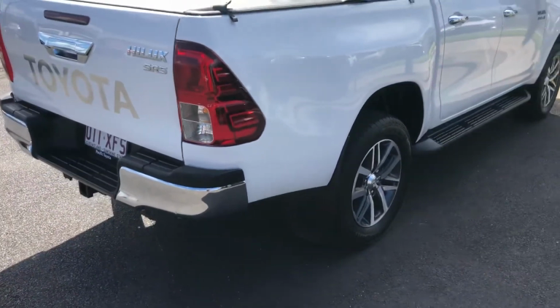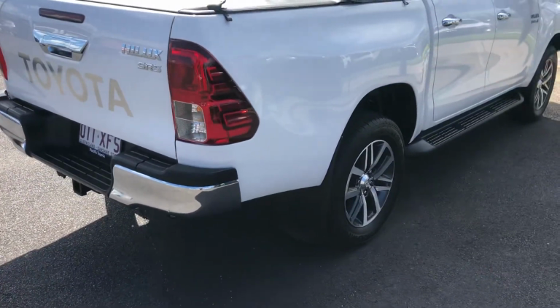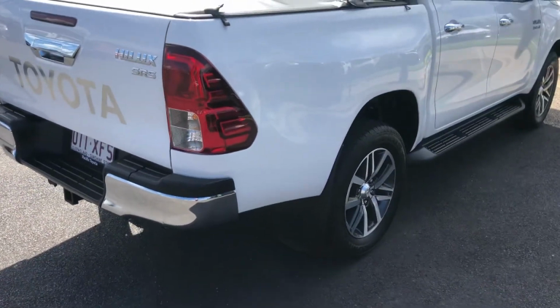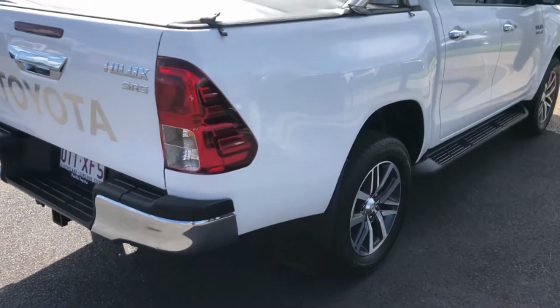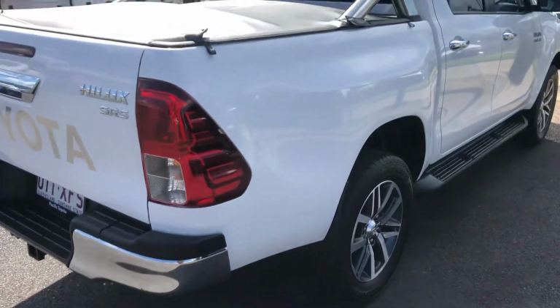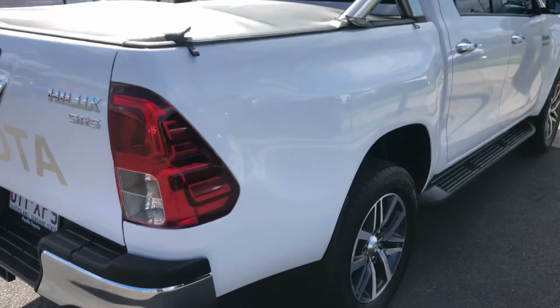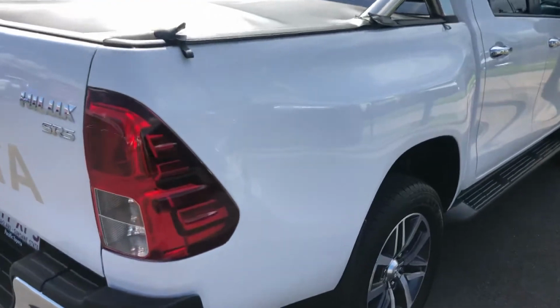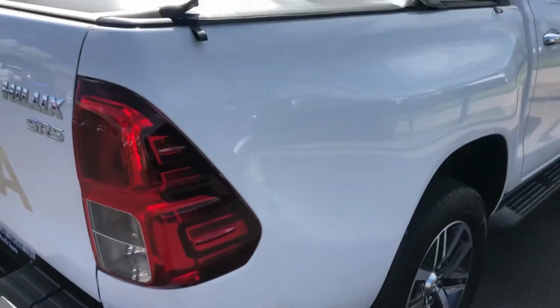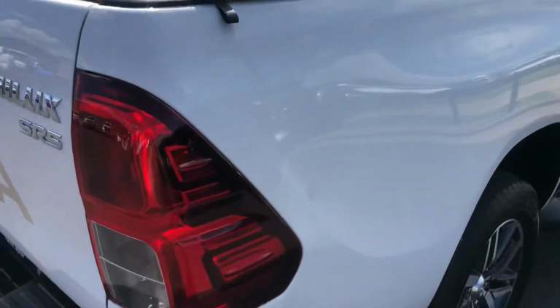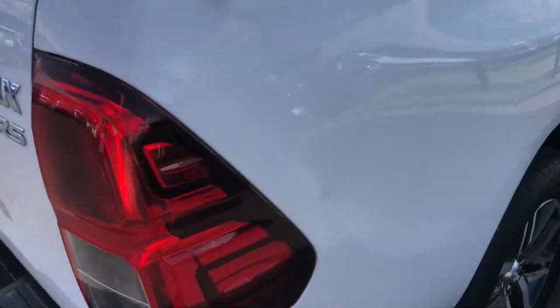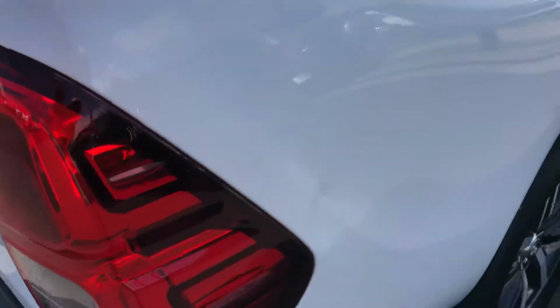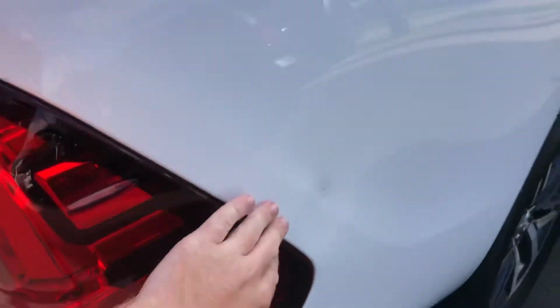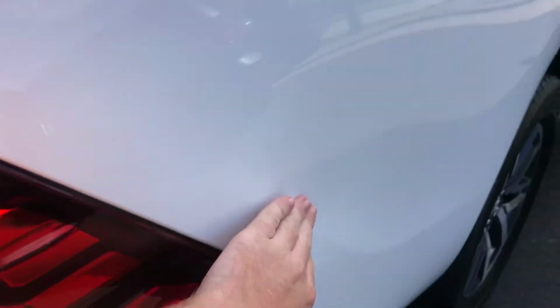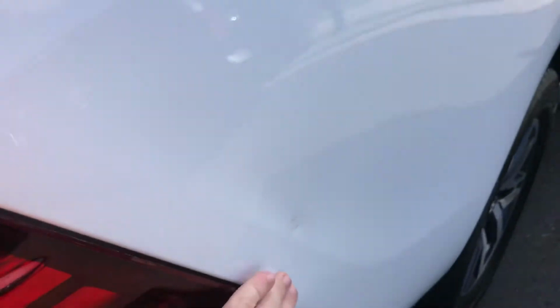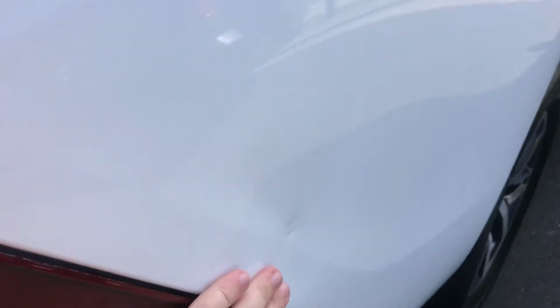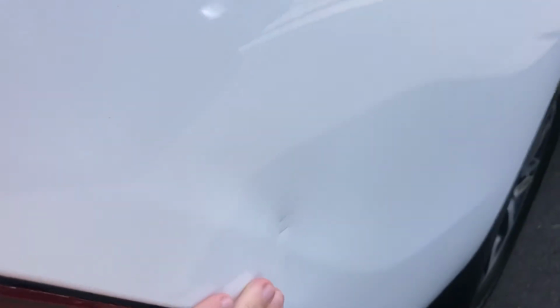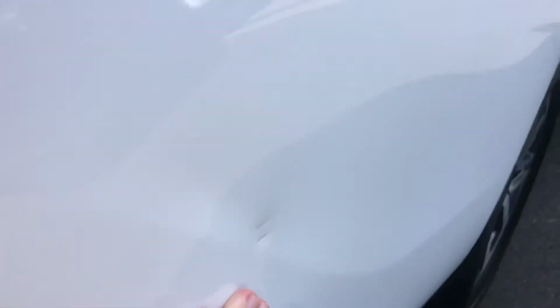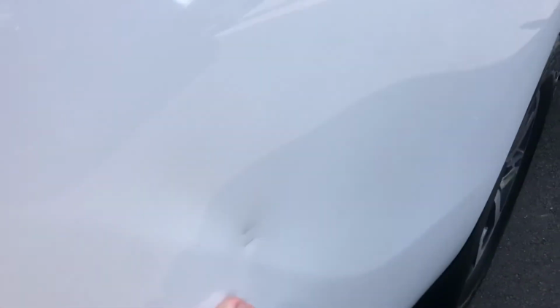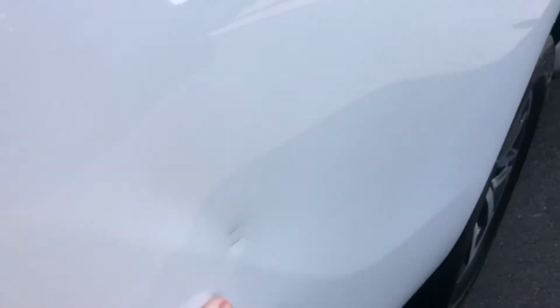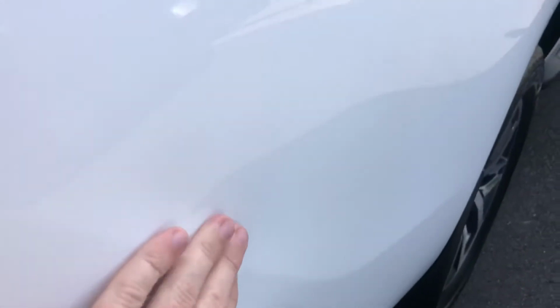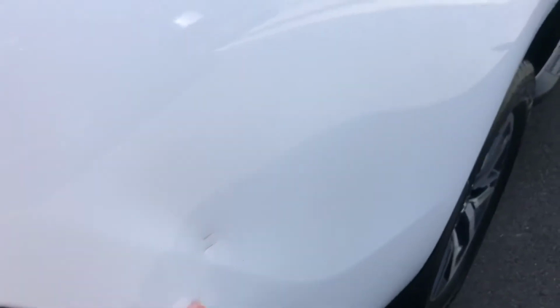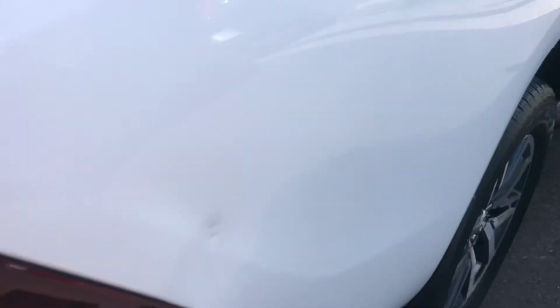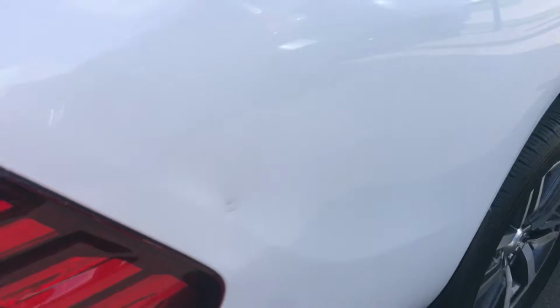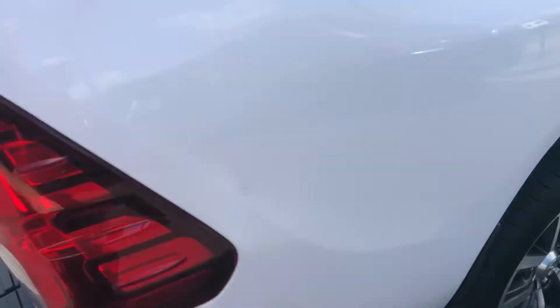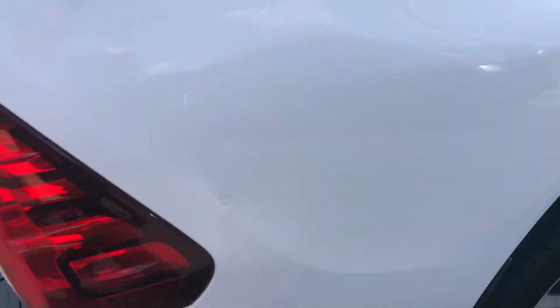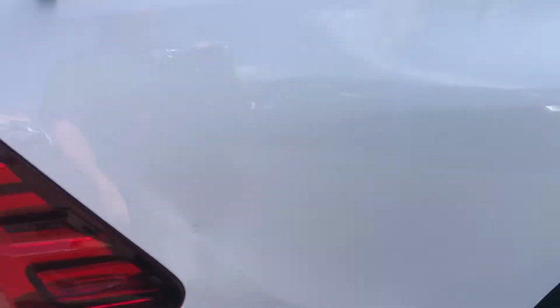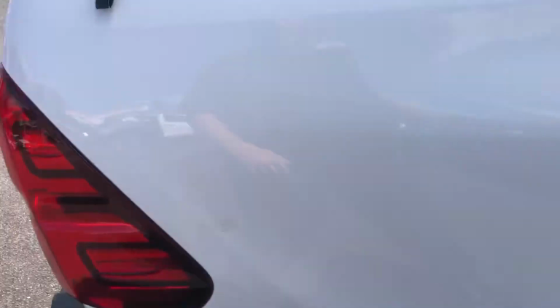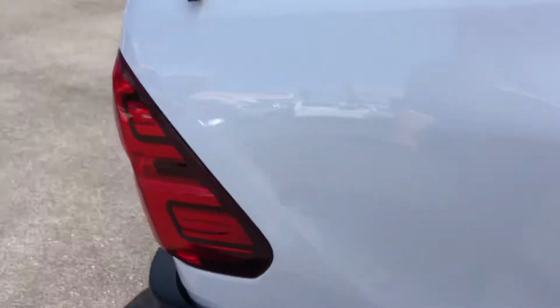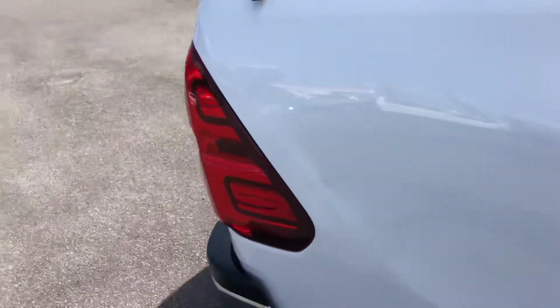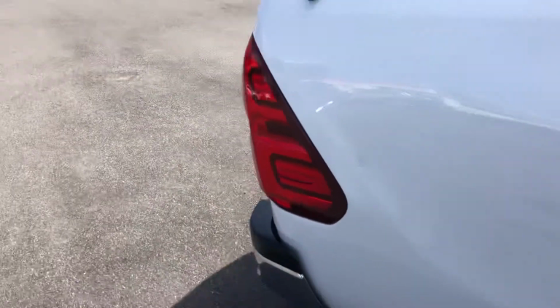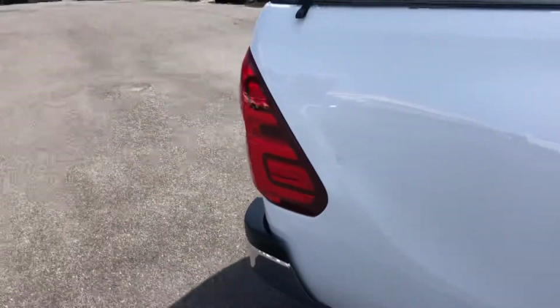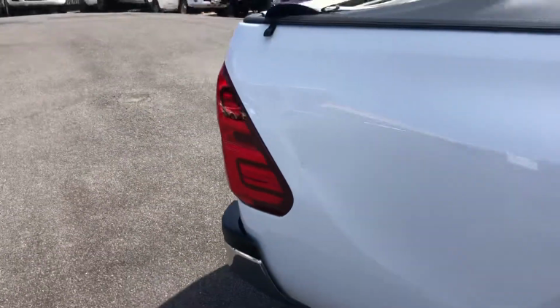So I have found a little bit of a dent here — nothing too major, just there. Once again, quite minor for how well the overall condition of the vehicle is.